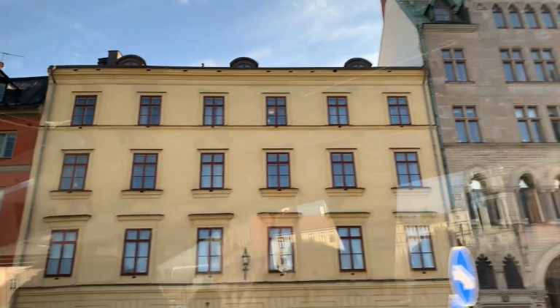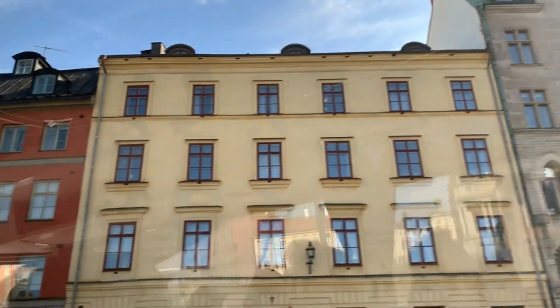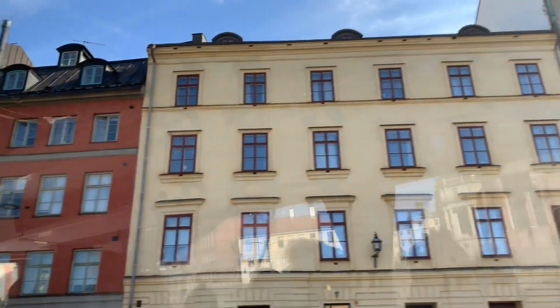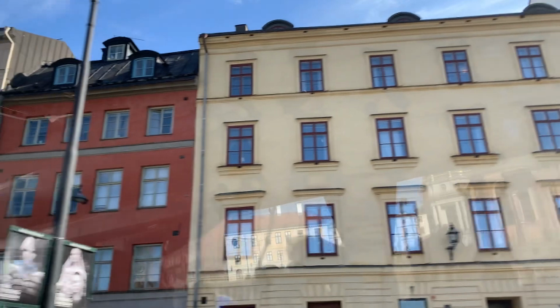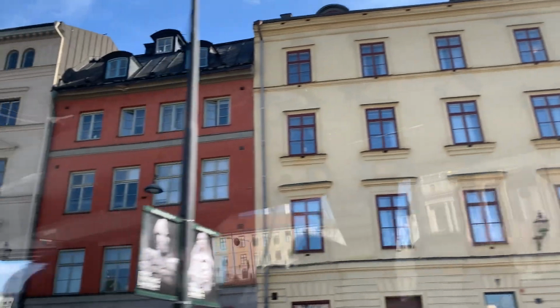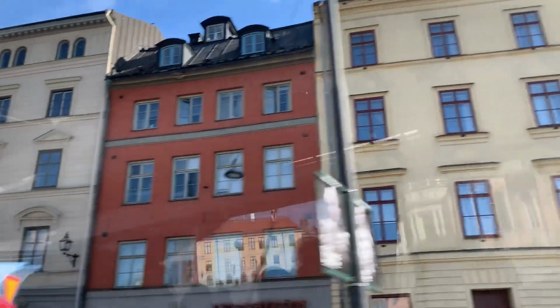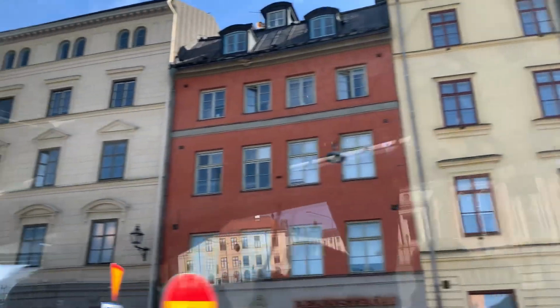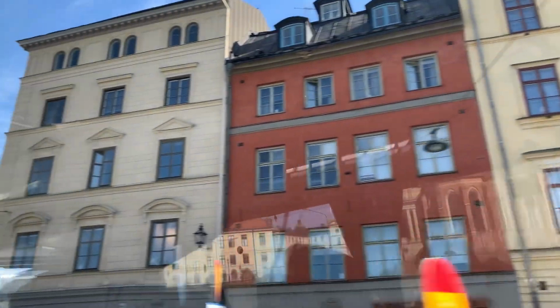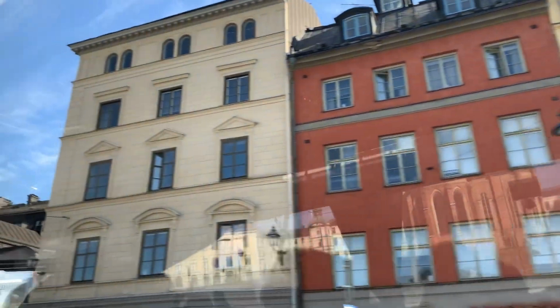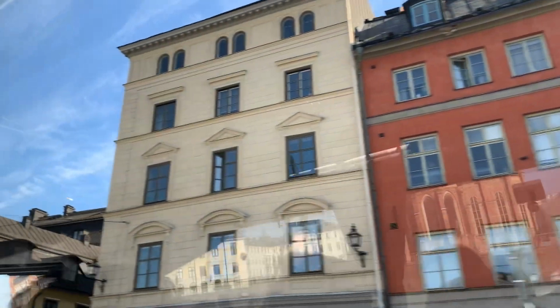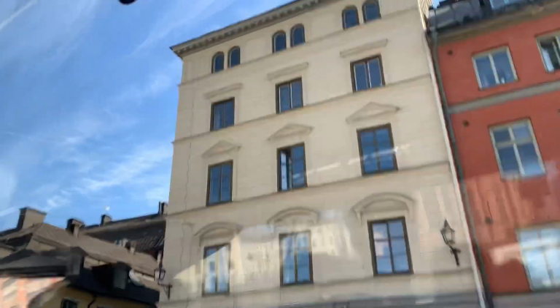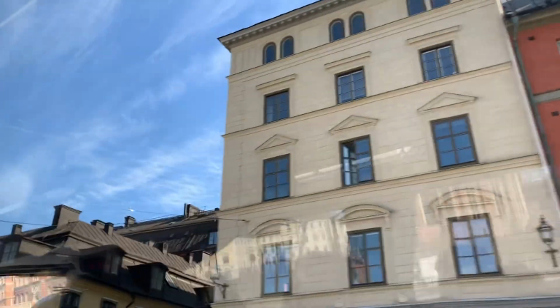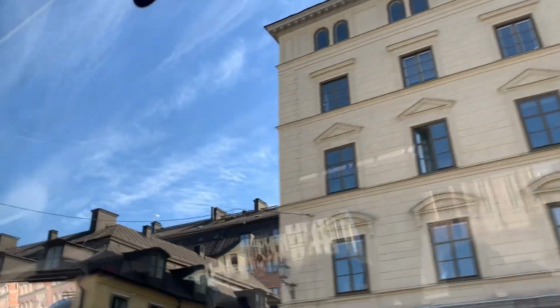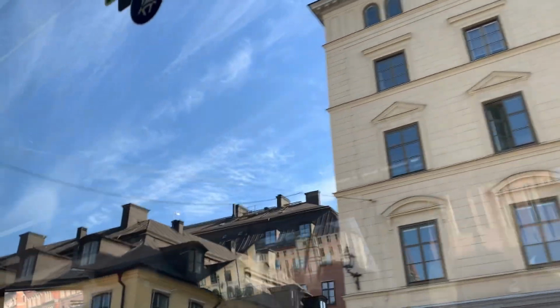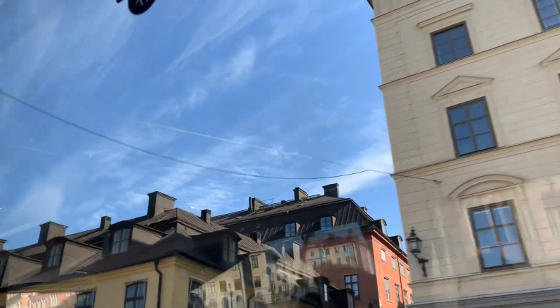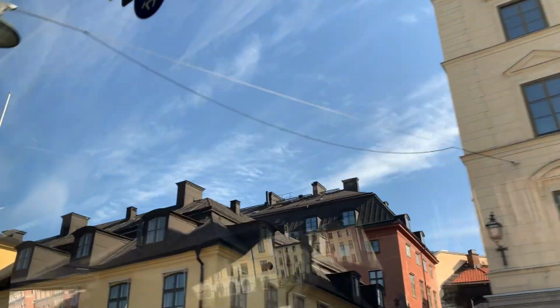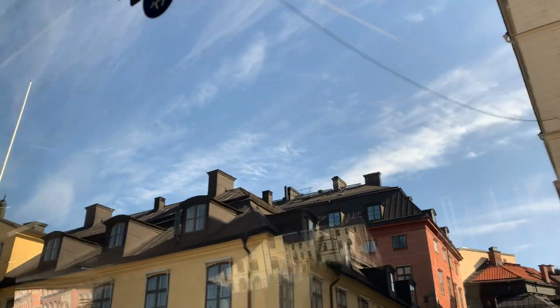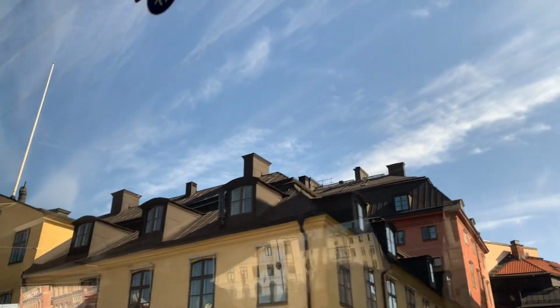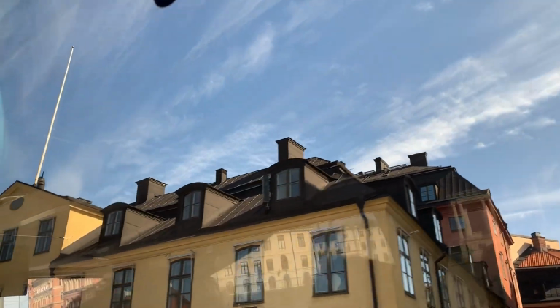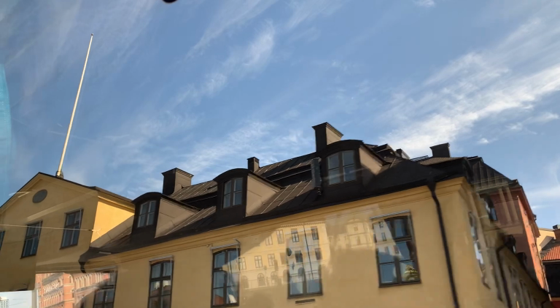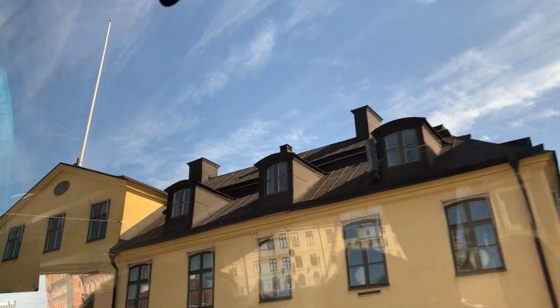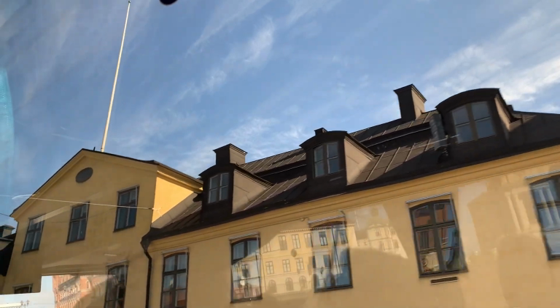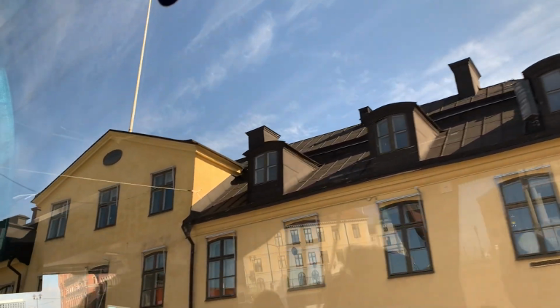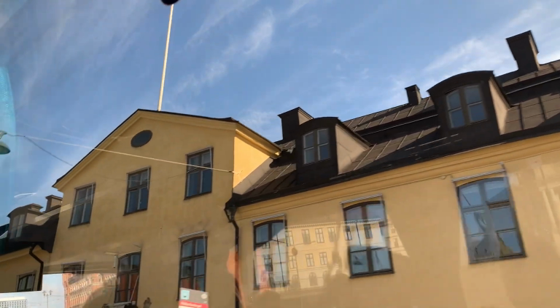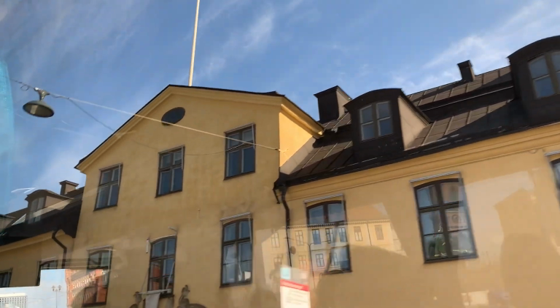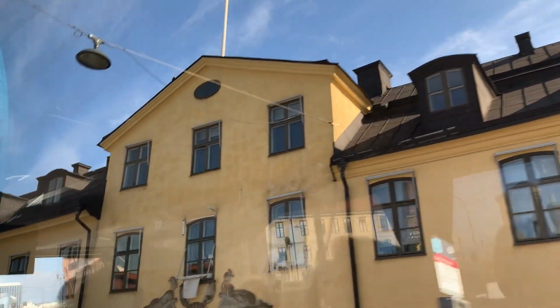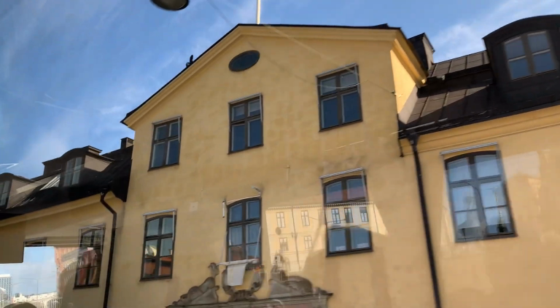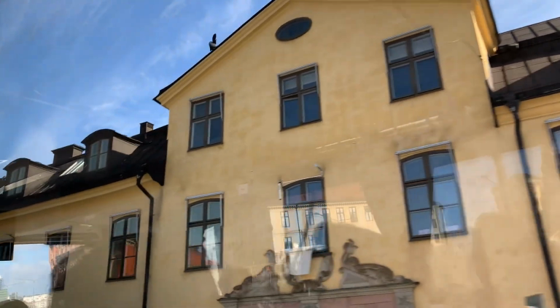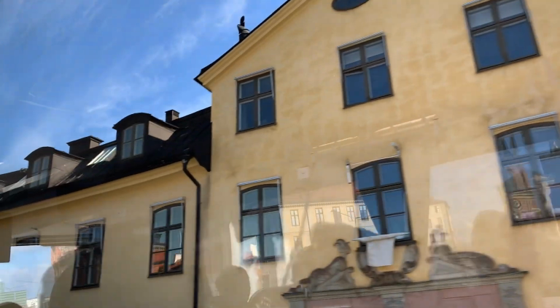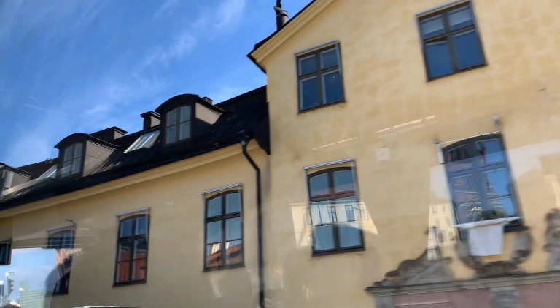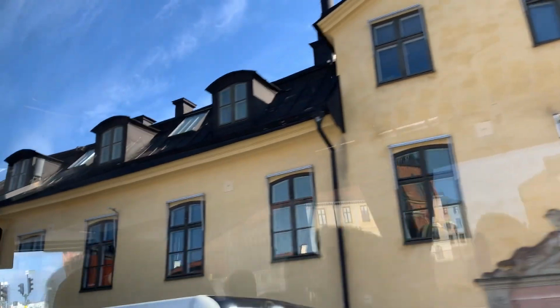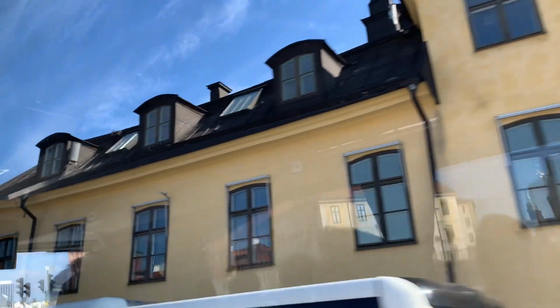On the left side is the Church of Nobility. There are no divine services held there, but most of Sweden's kings are buried in that church.